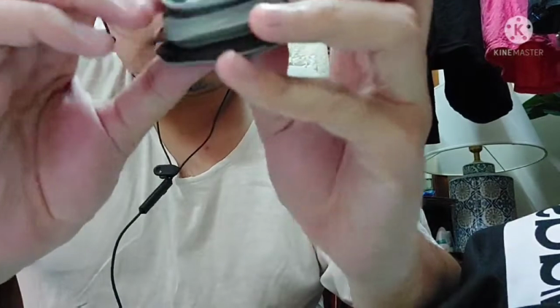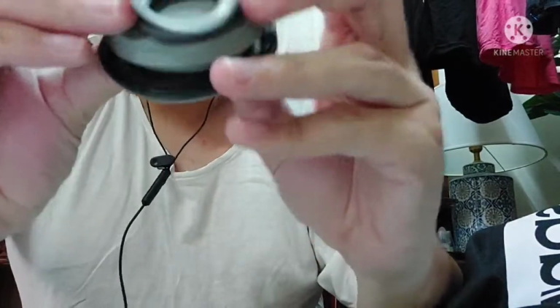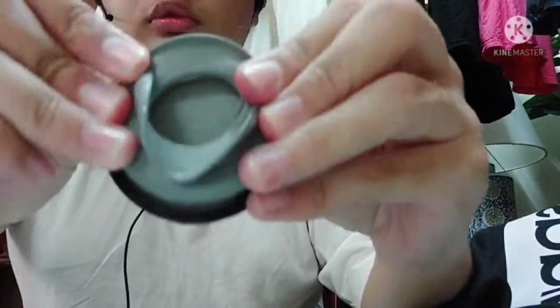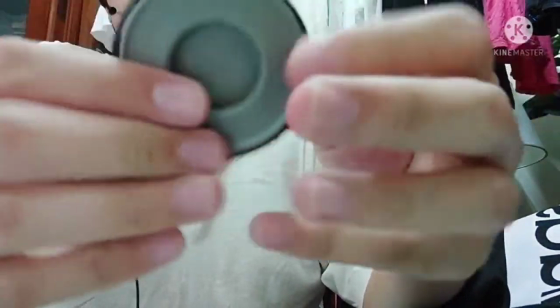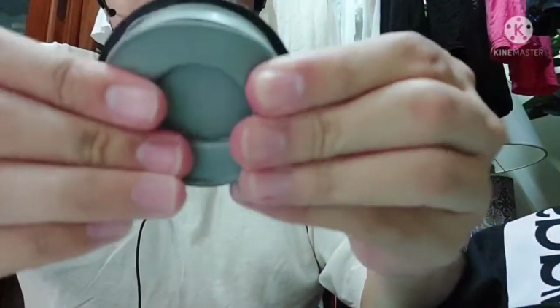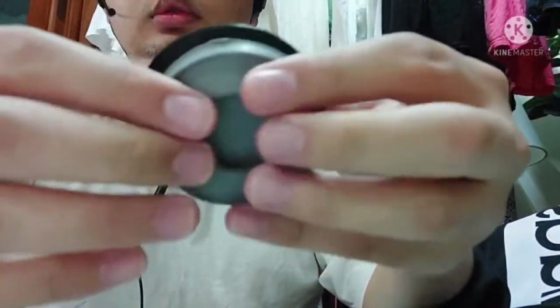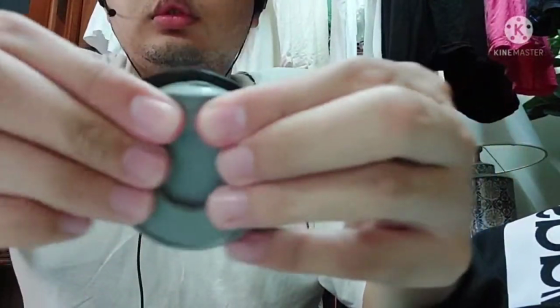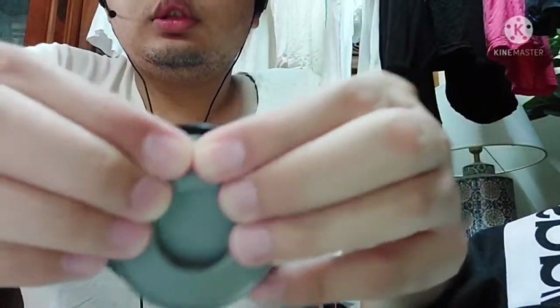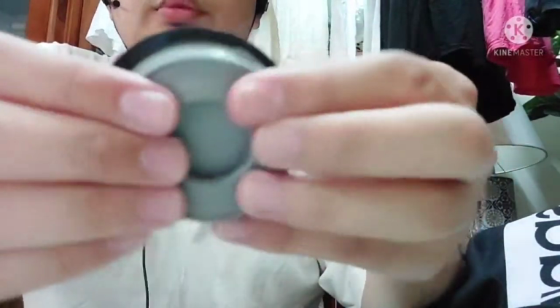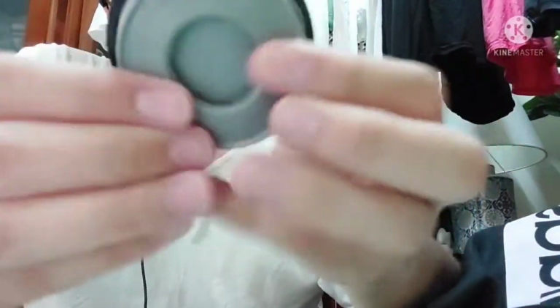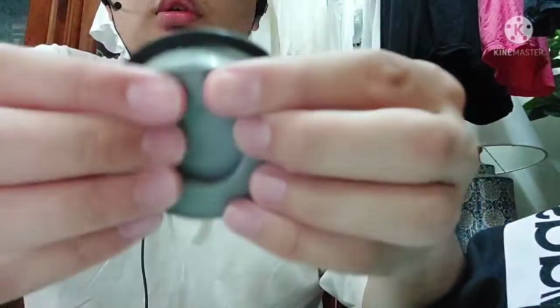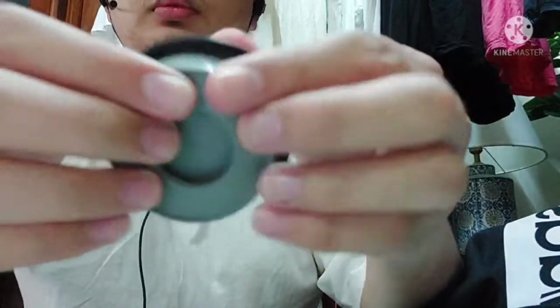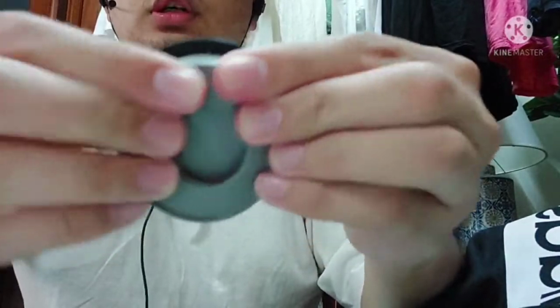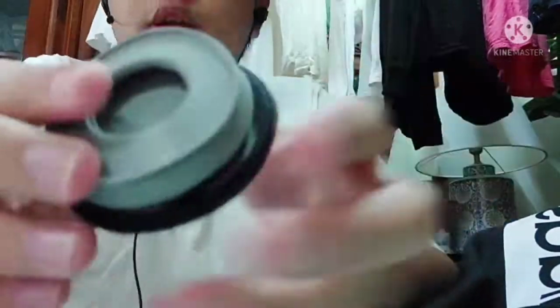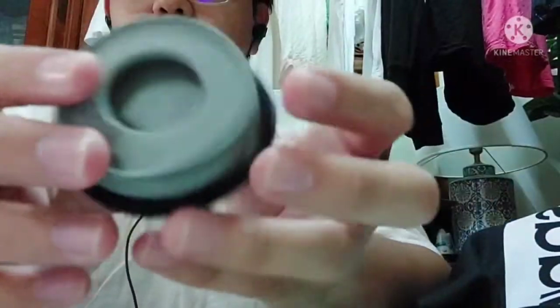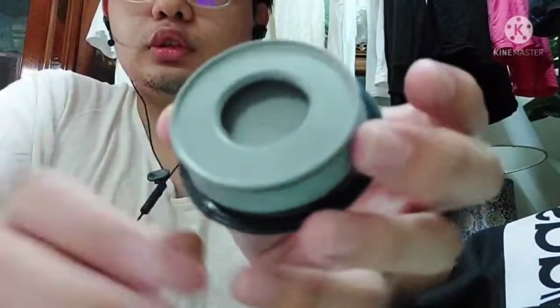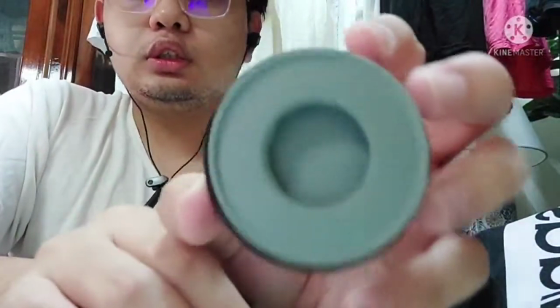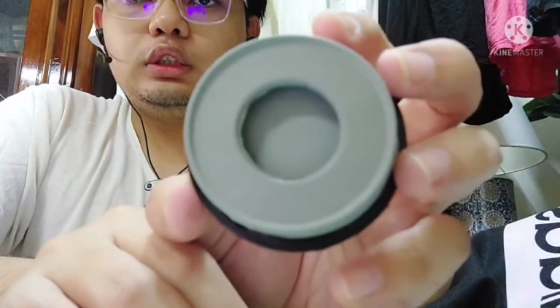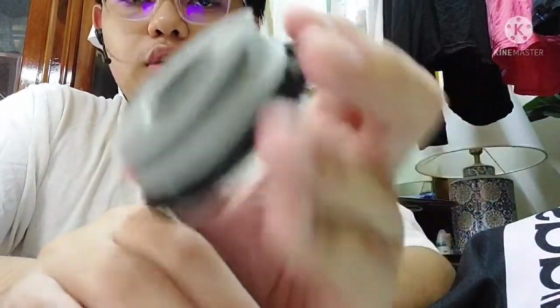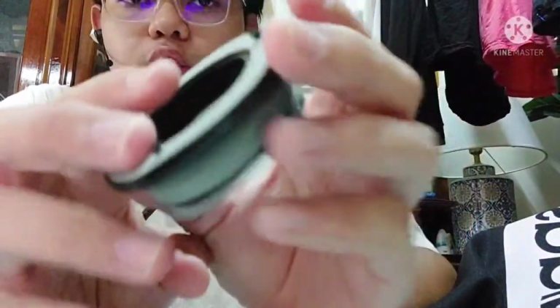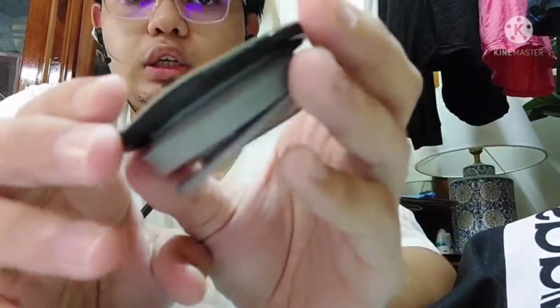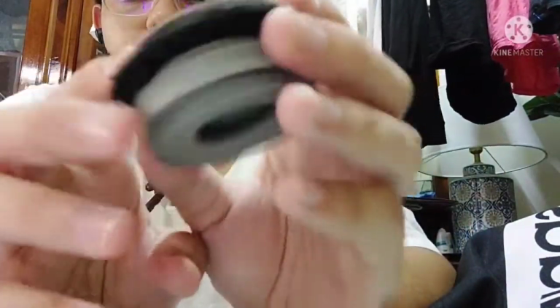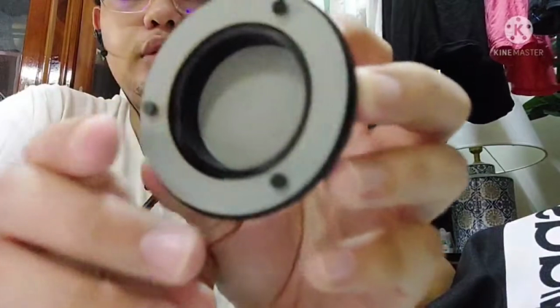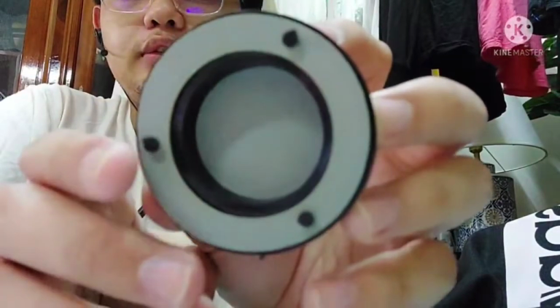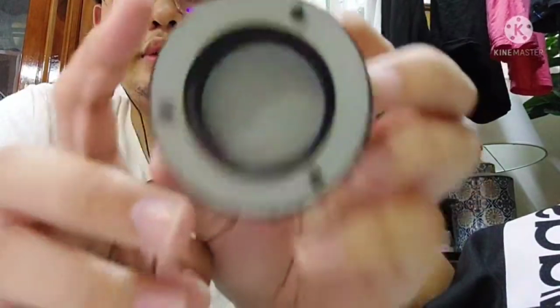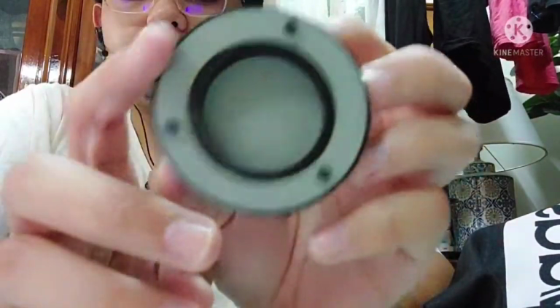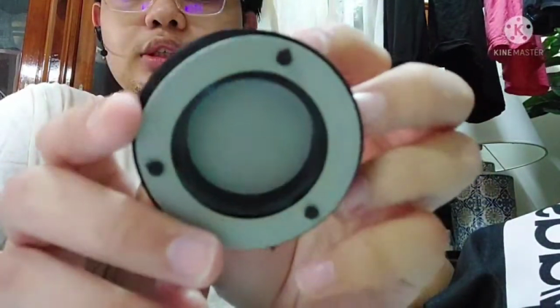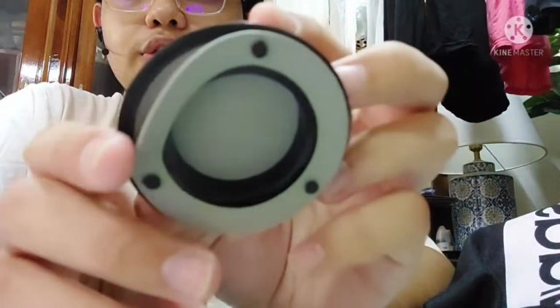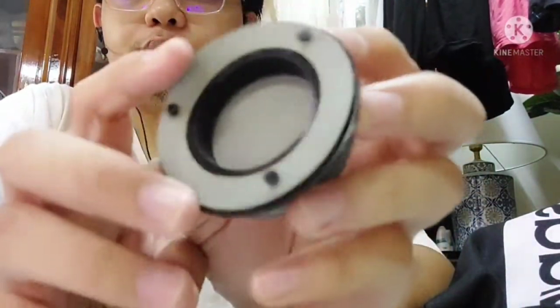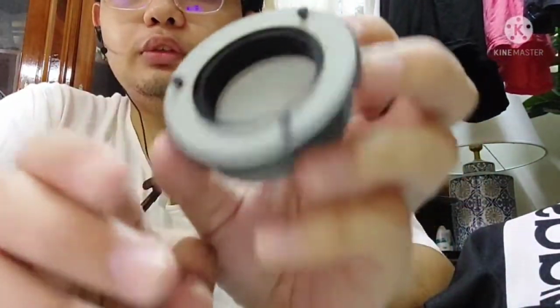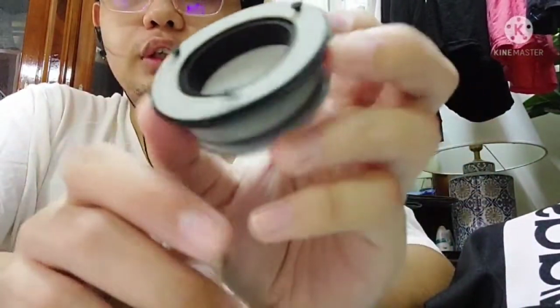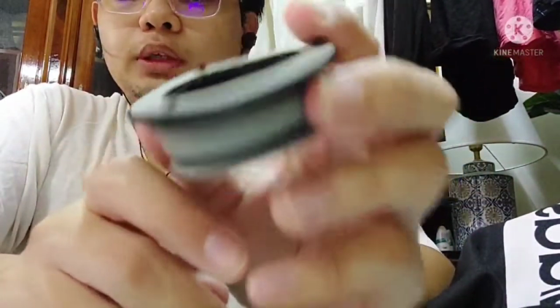Just push it up a little bit more — and there you go. This is your SL valve slash voice diaphragm assembly for Chinese gas masks.